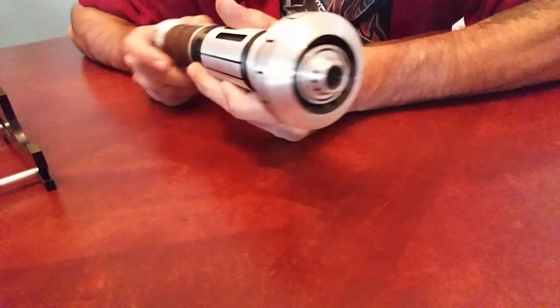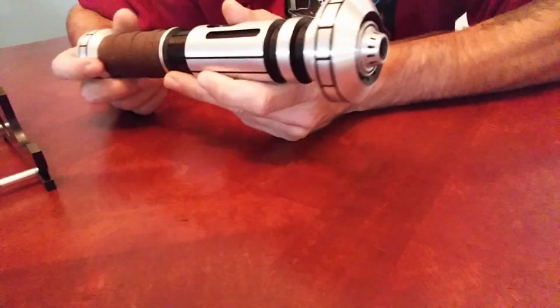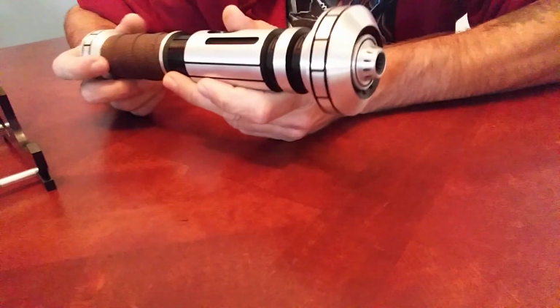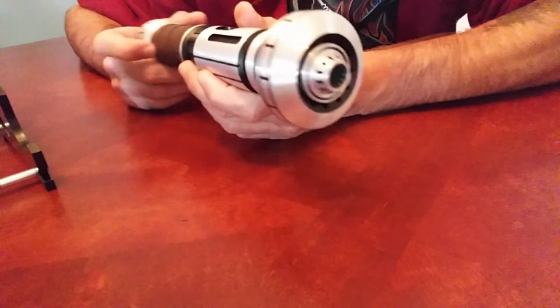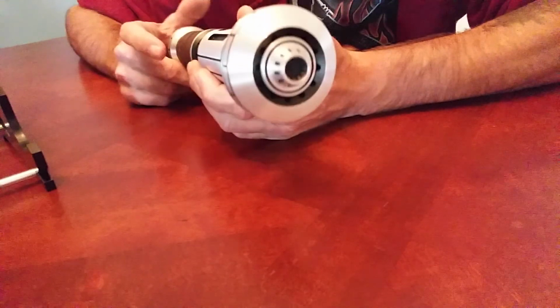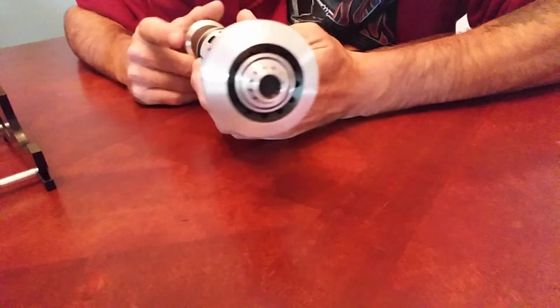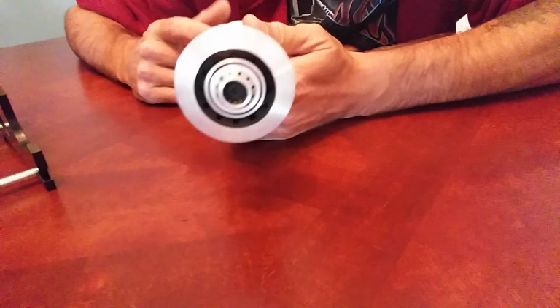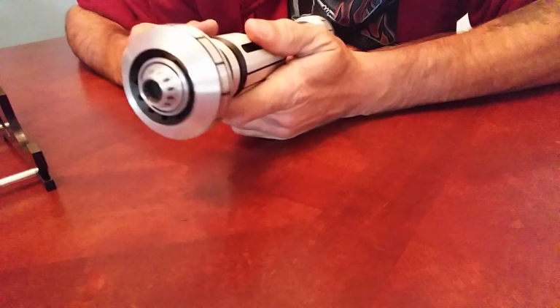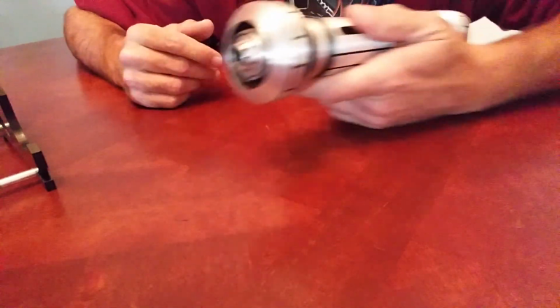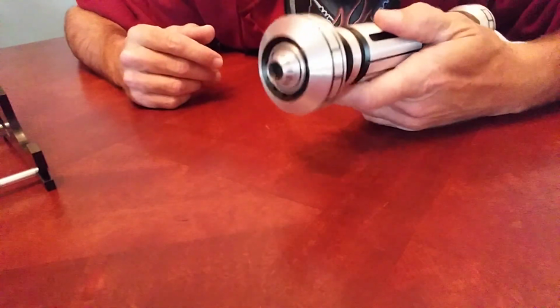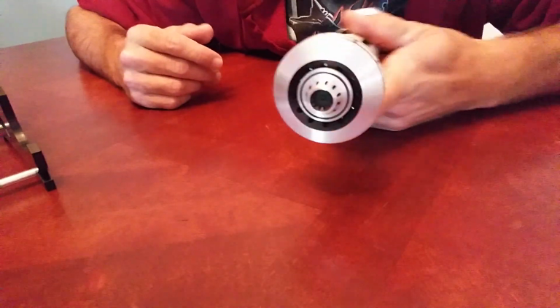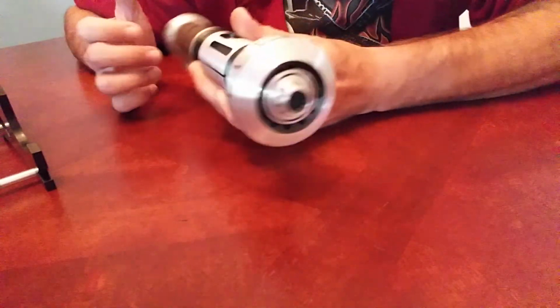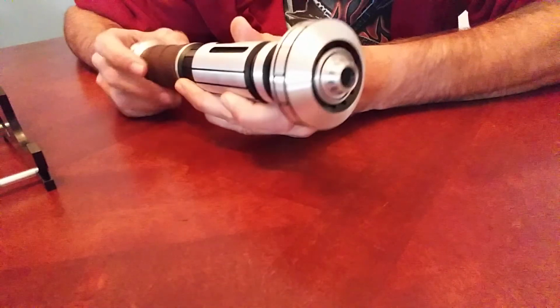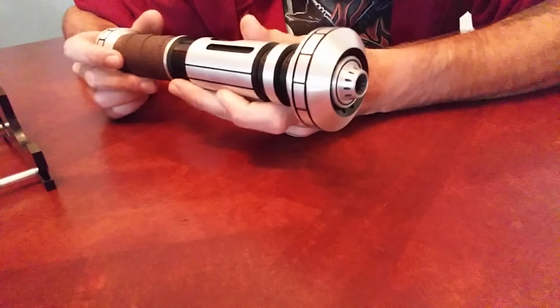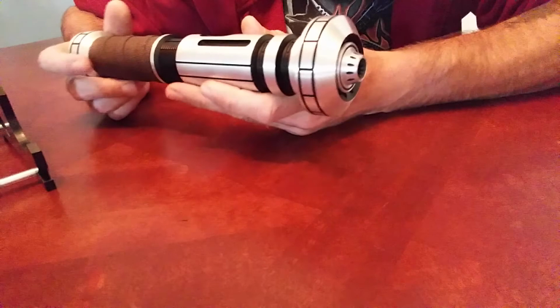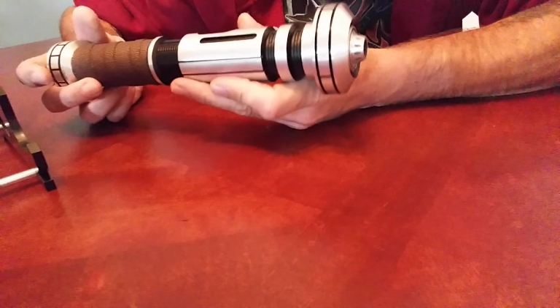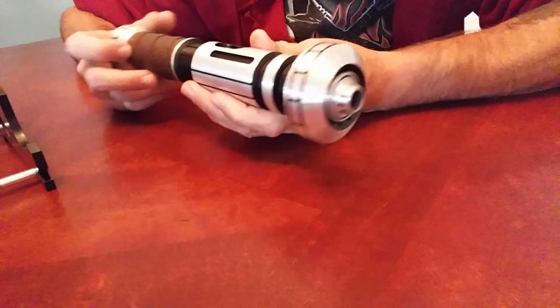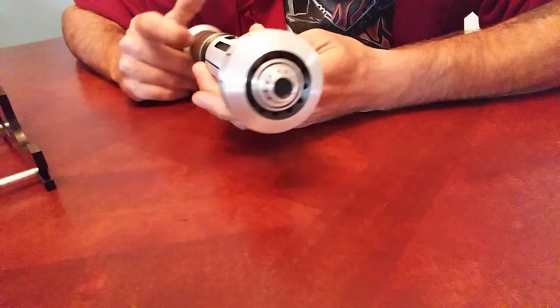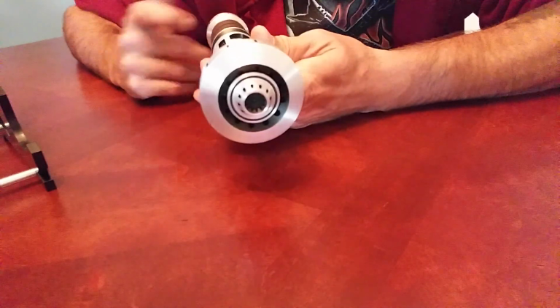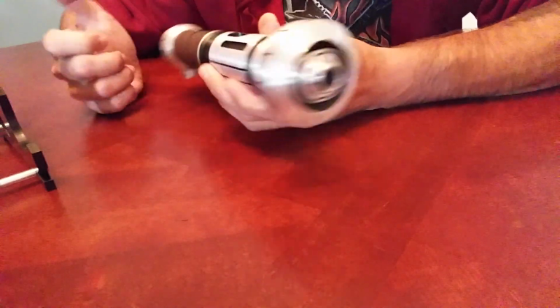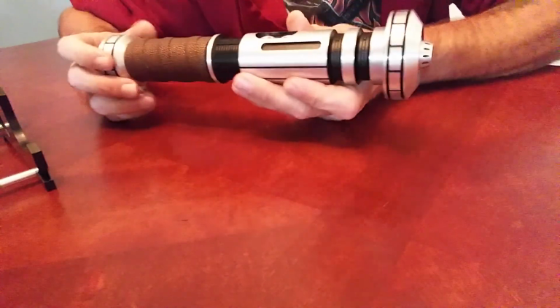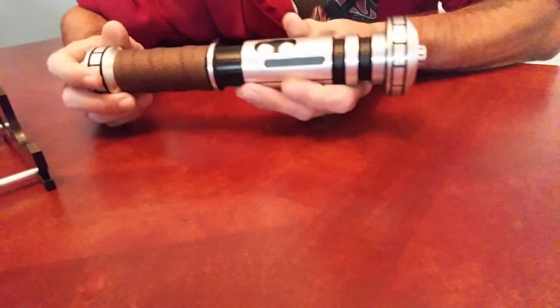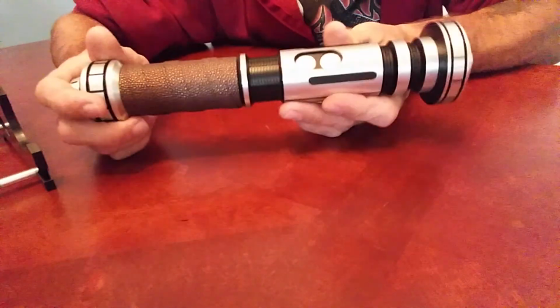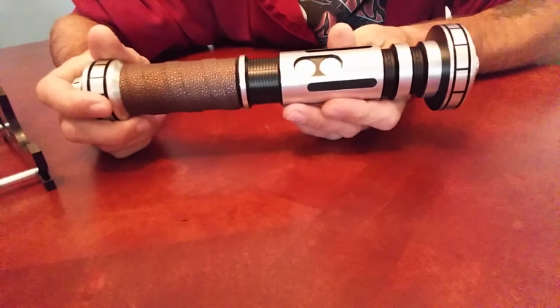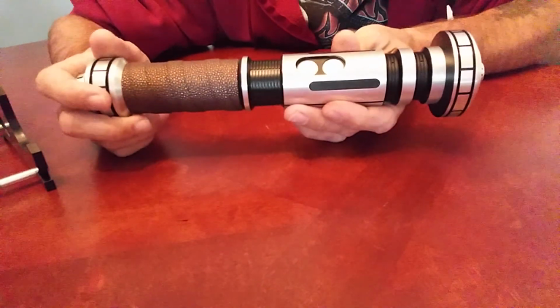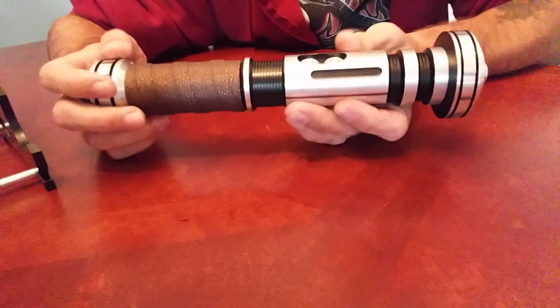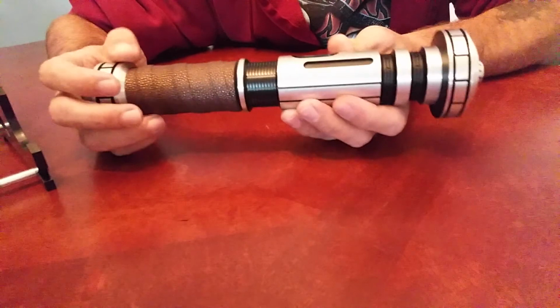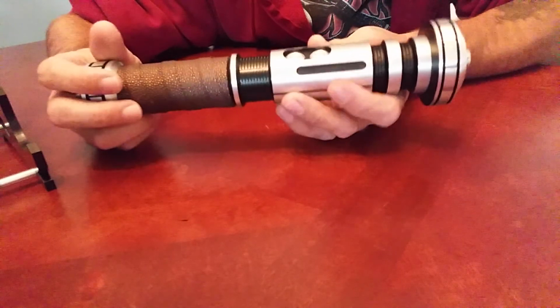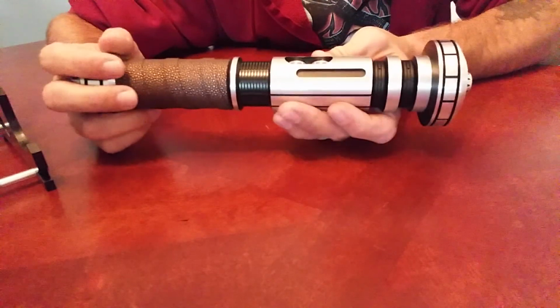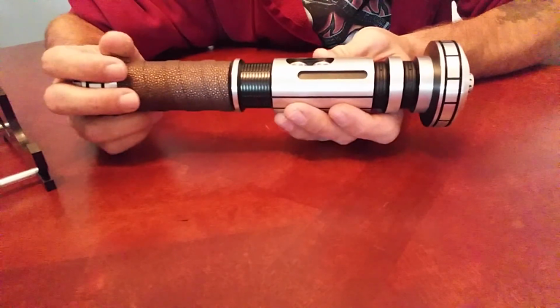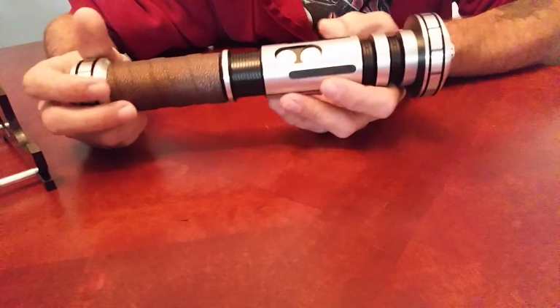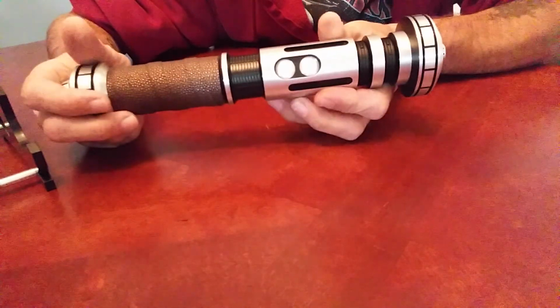I put the ASP plug in it, looks a lot better in my opinion. Can't wait to light it up. I haven't done any install work — it's totally empty, dummy switches.